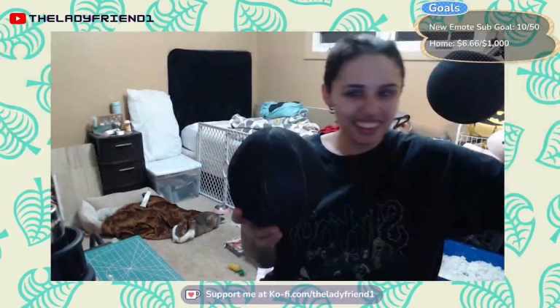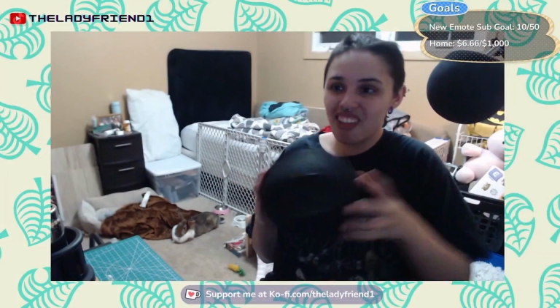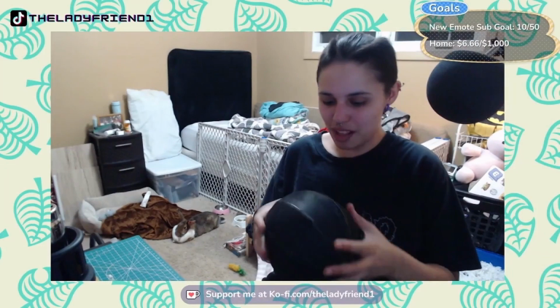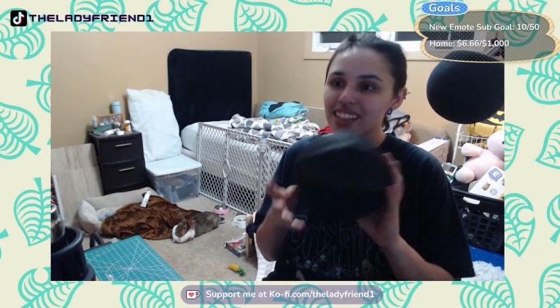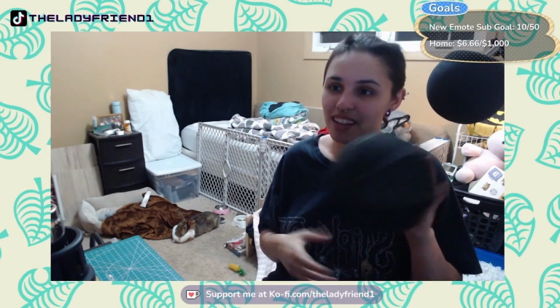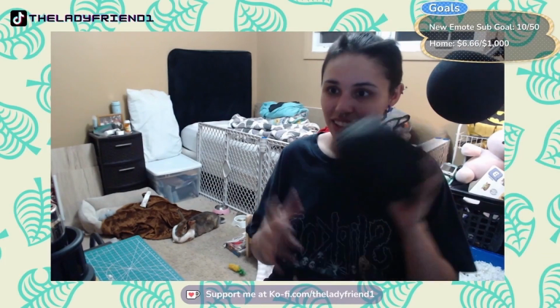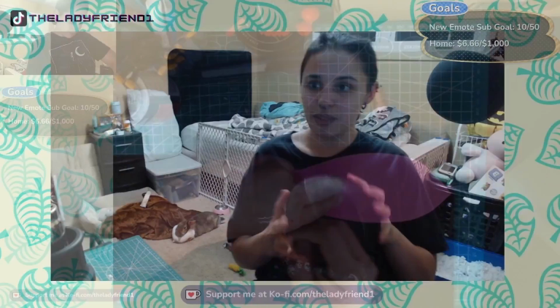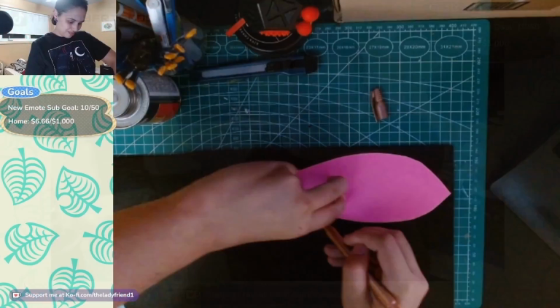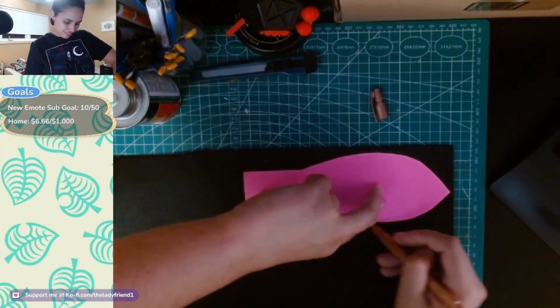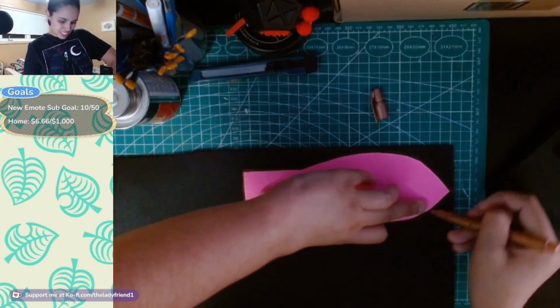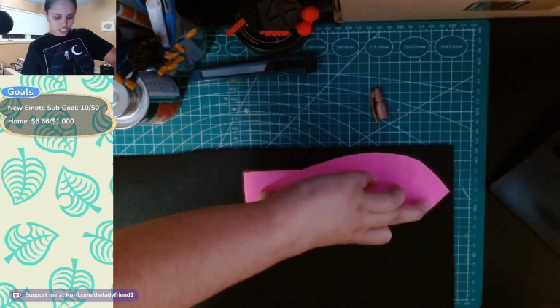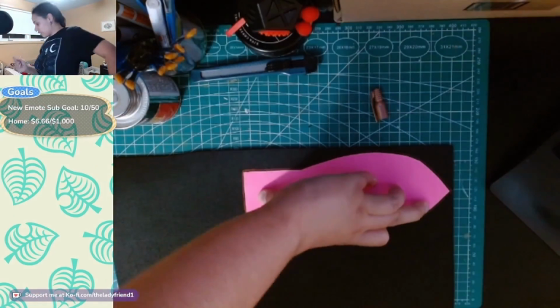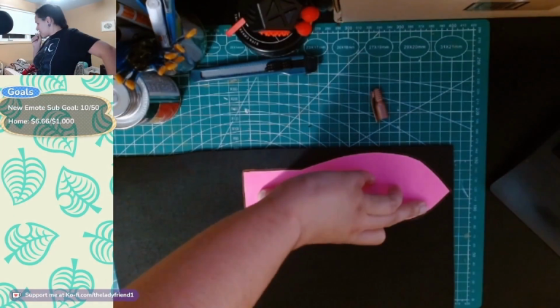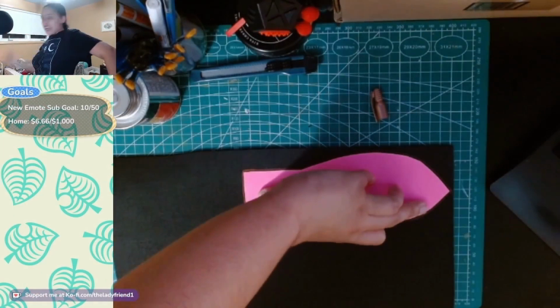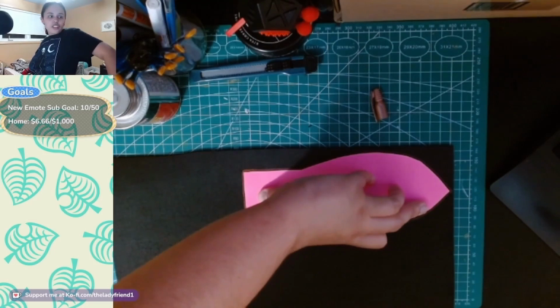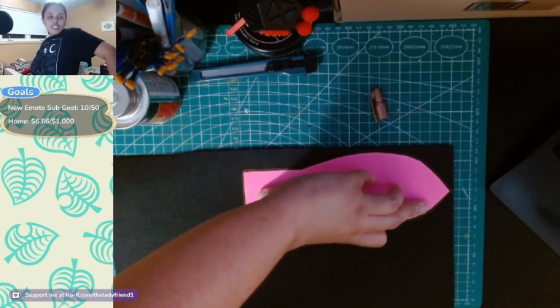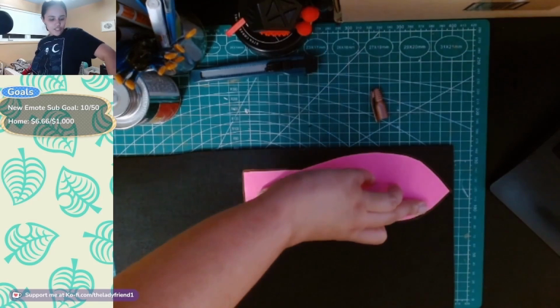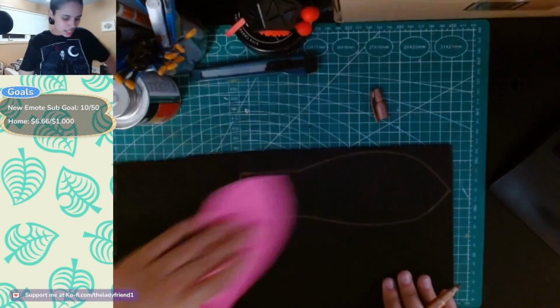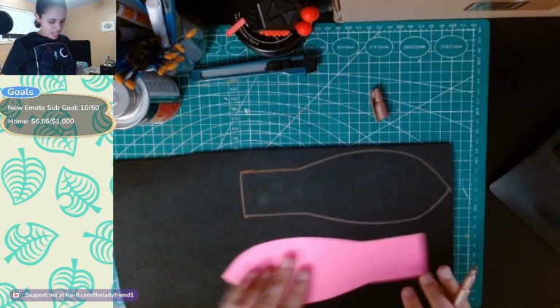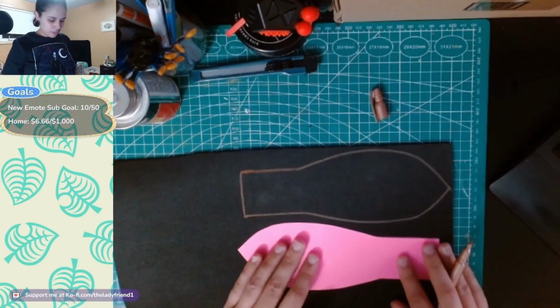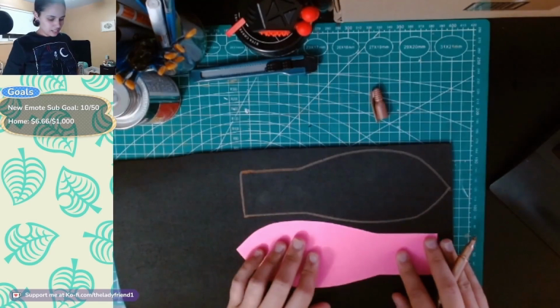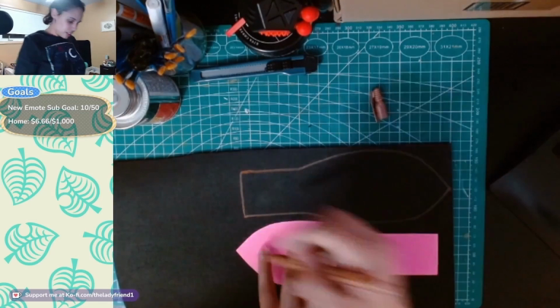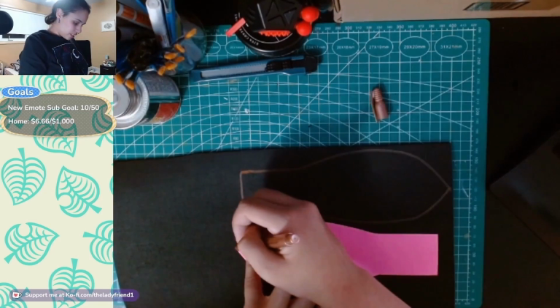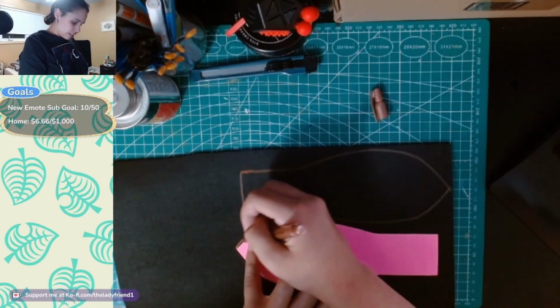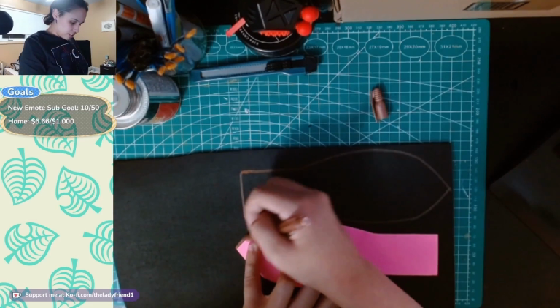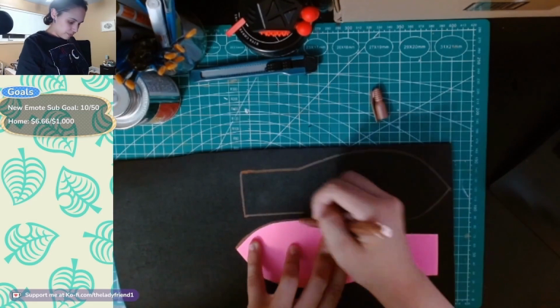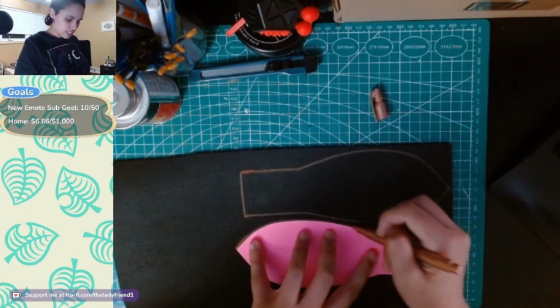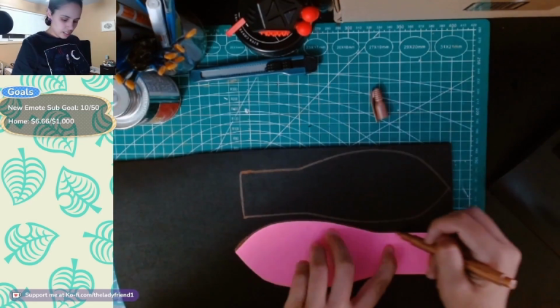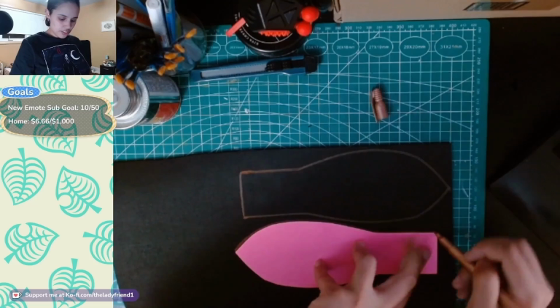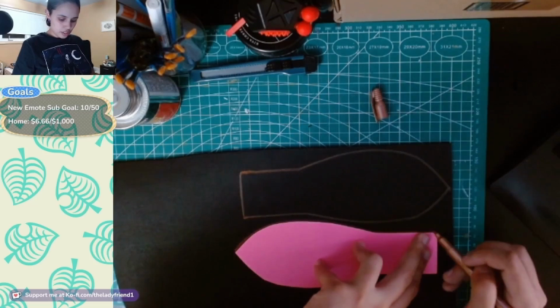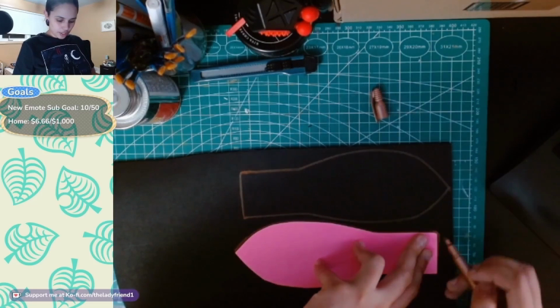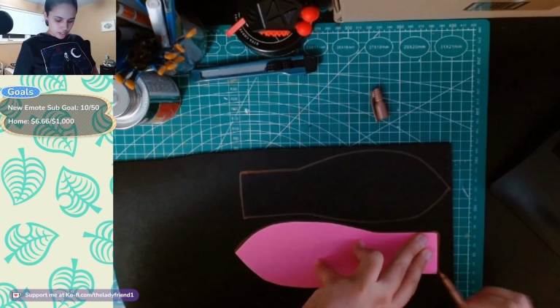And look at that — a sphere! Next up is the leaves. Each turnip has four leaves so I need to make four leaf pieces. I just drew a random leaf stencil and rolled with it.